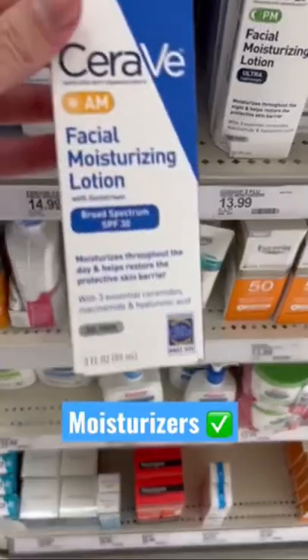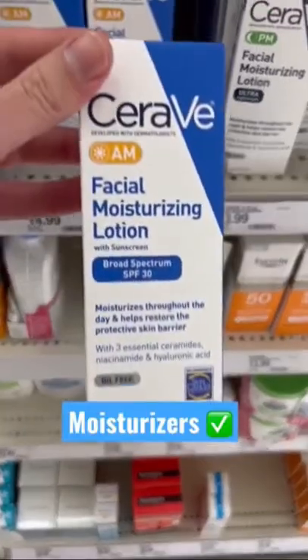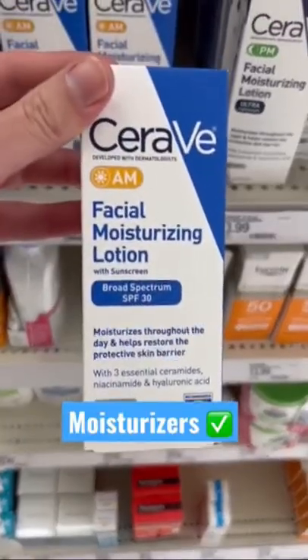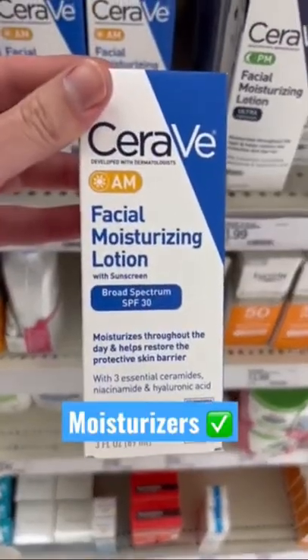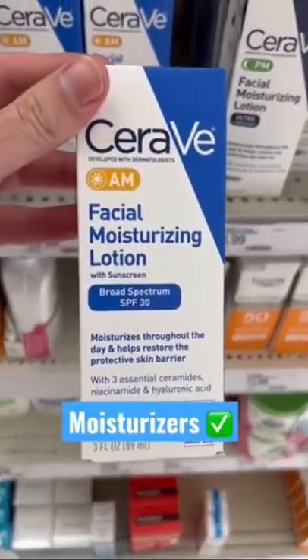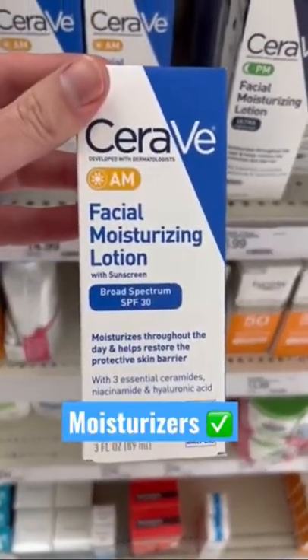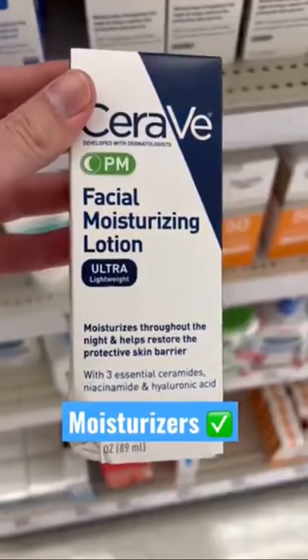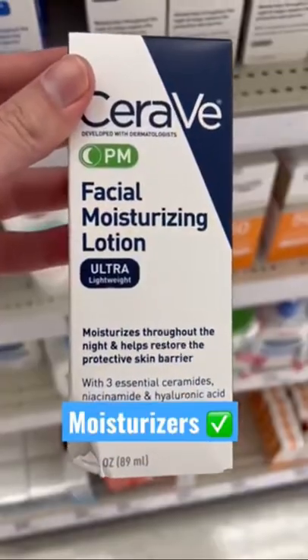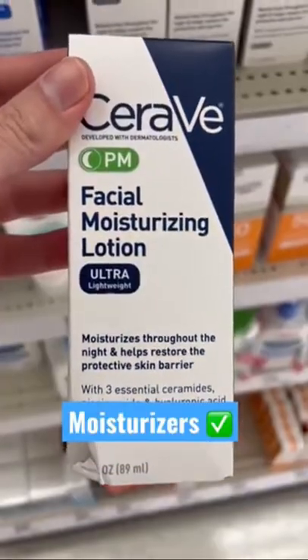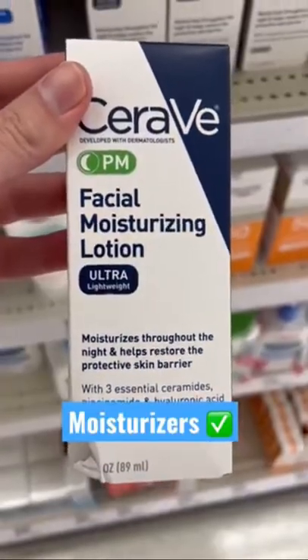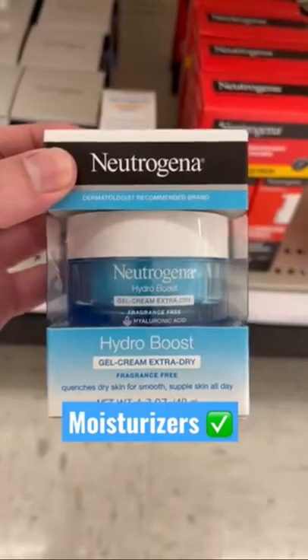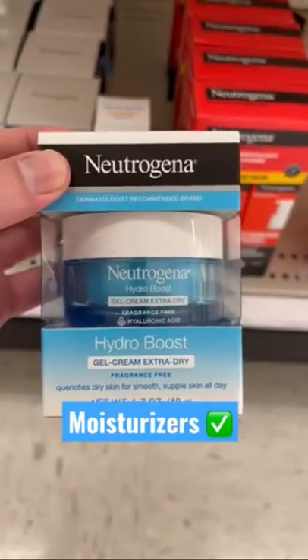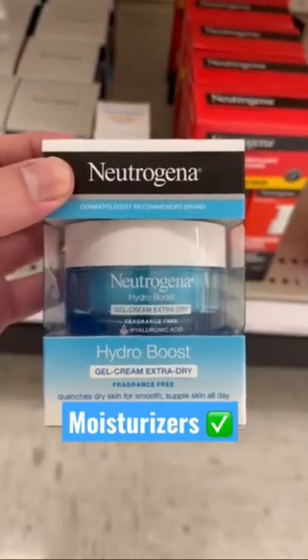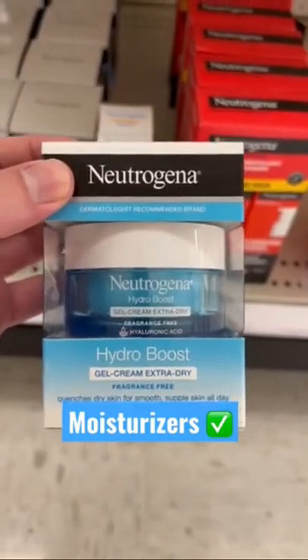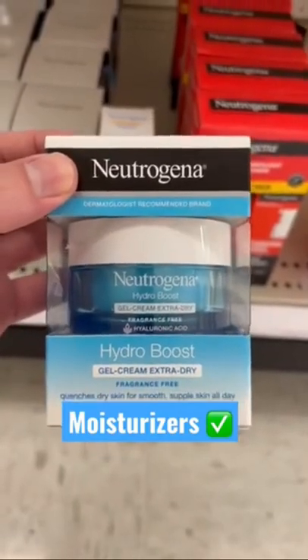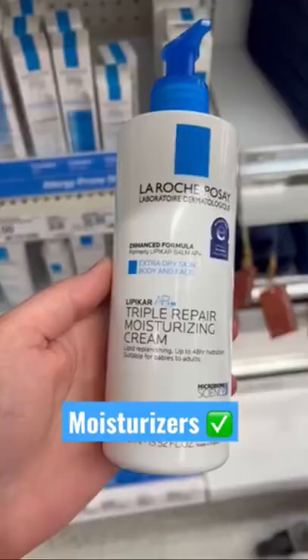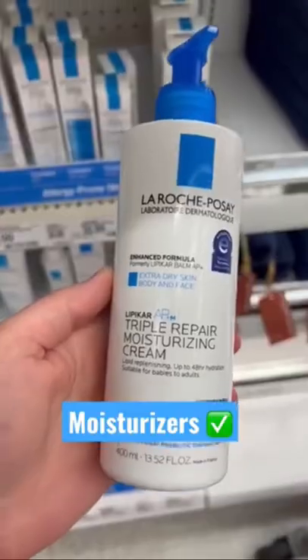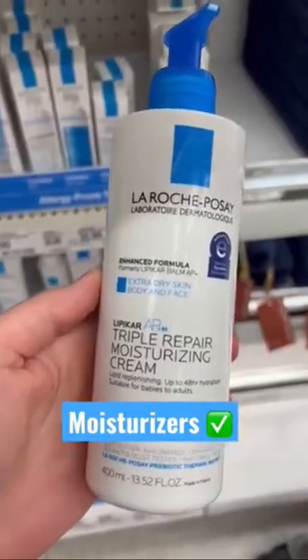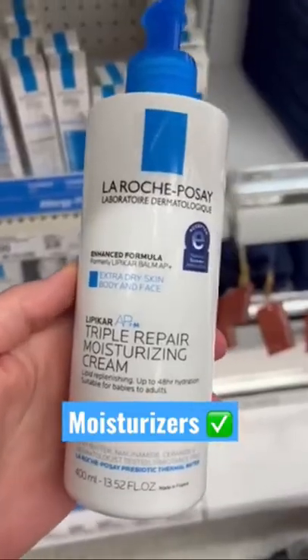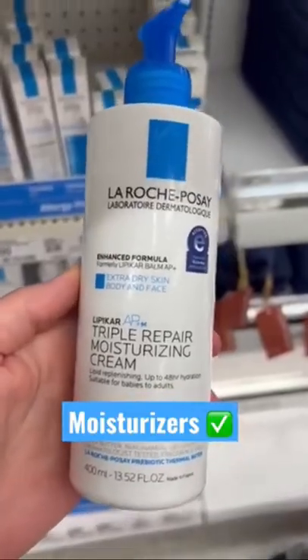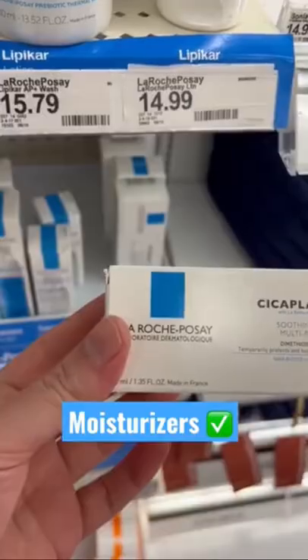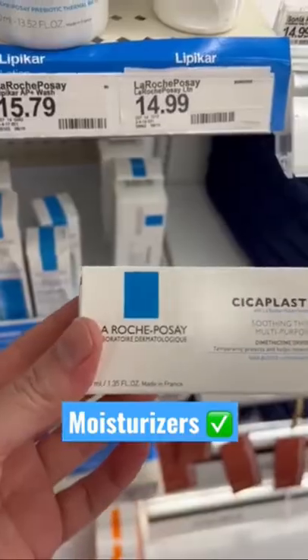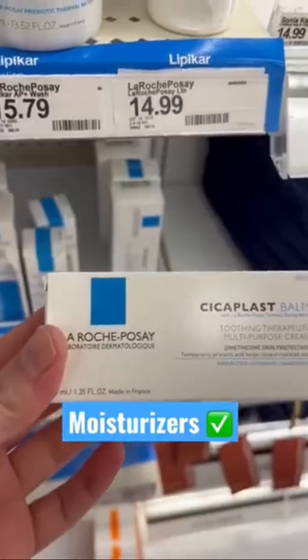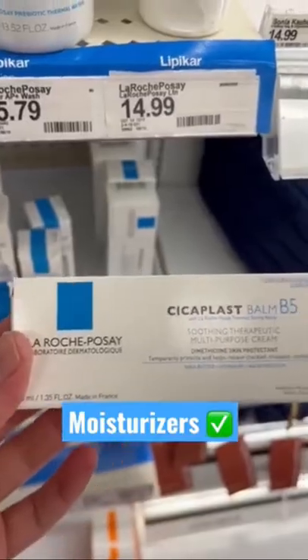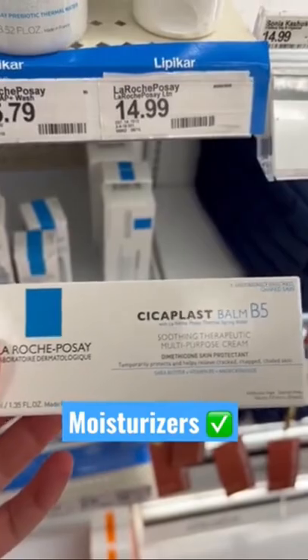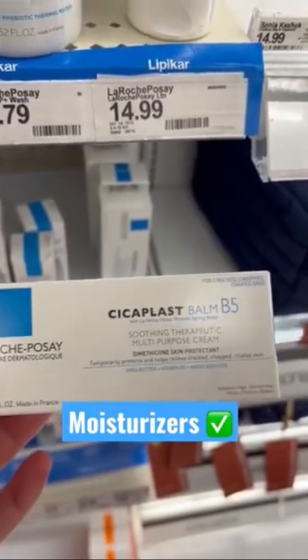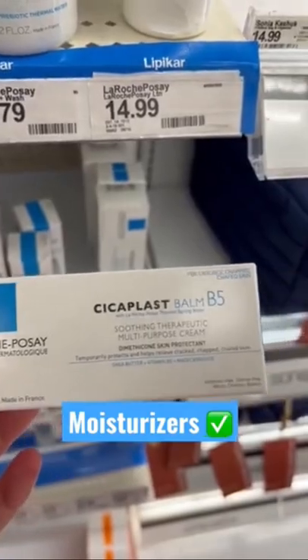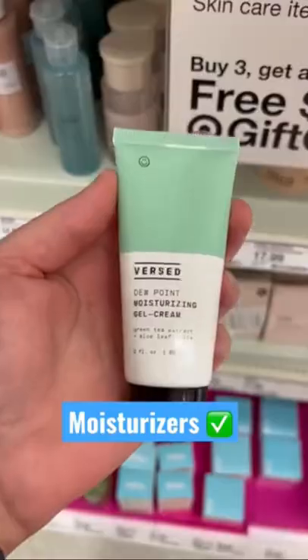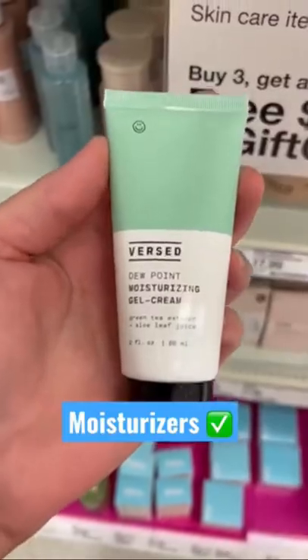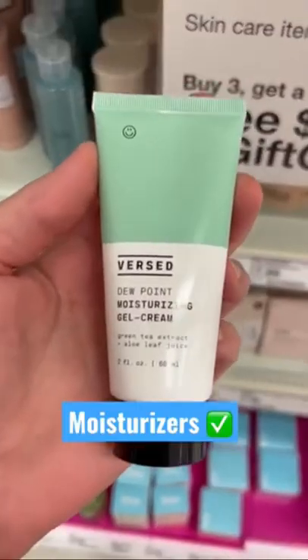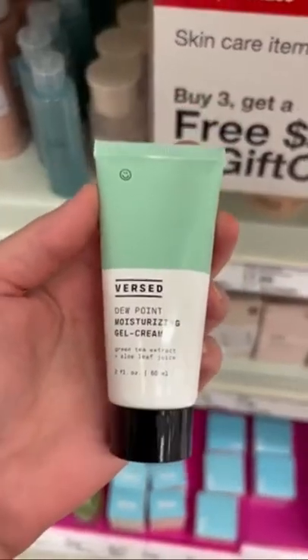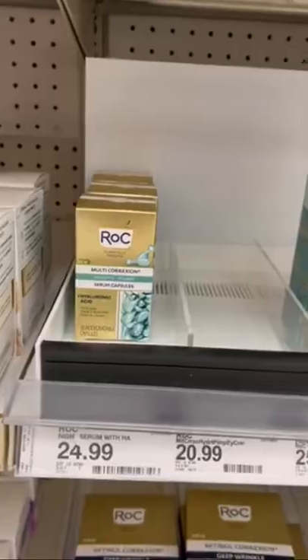Great moisturizer with SPF. Great nighttime moisturizer. Great for the summer or humid climates. Great thick for nighttime. This is great at repairing the skin. Another great one for humid climates.